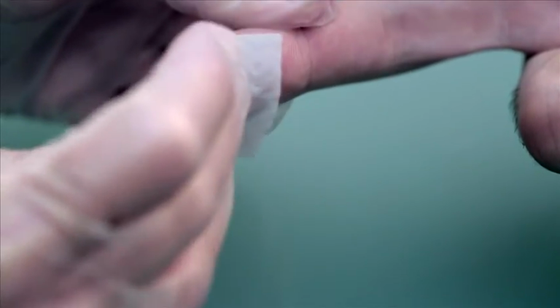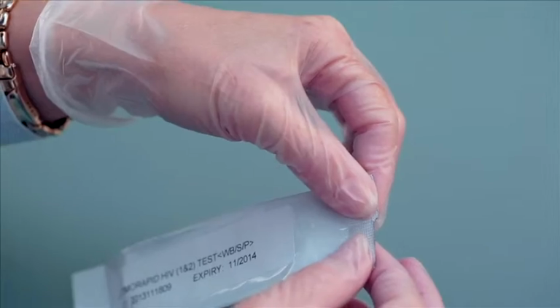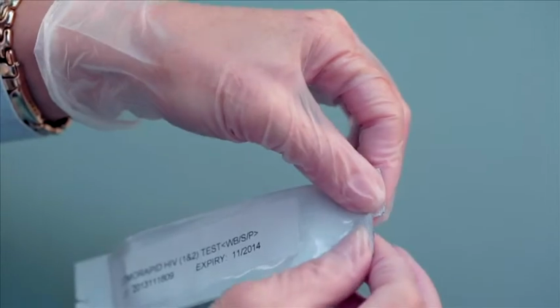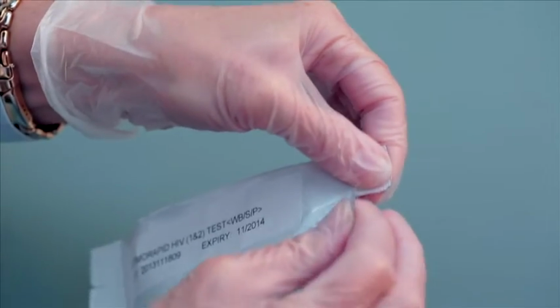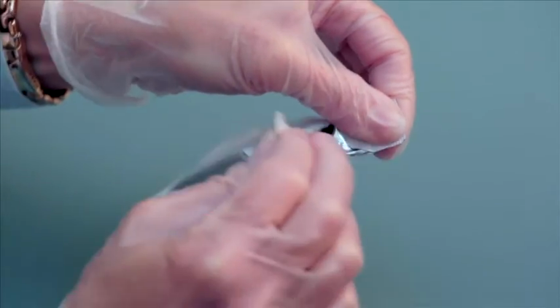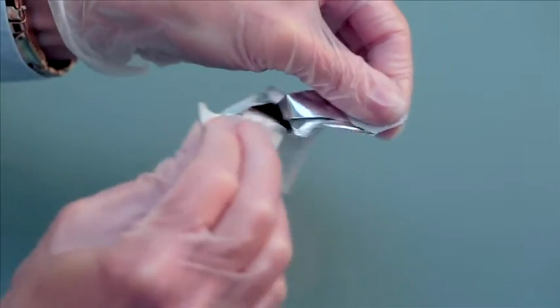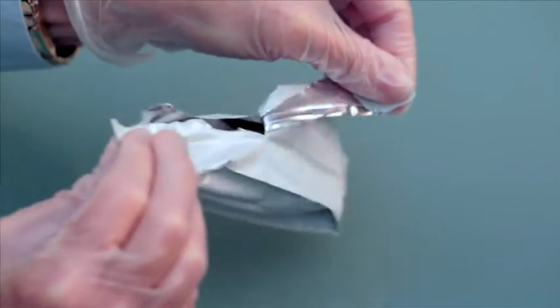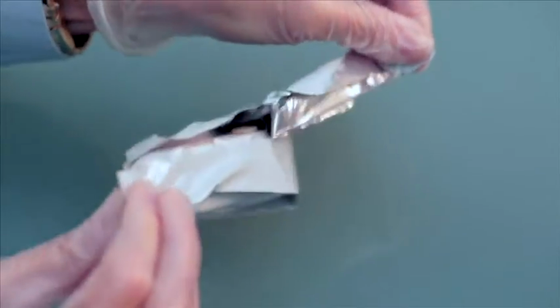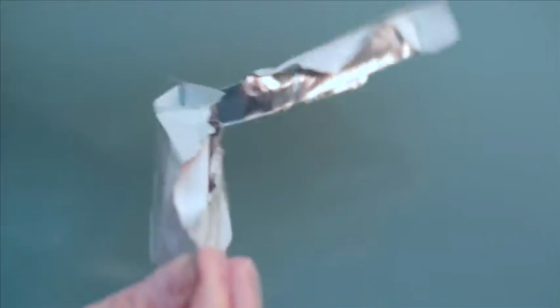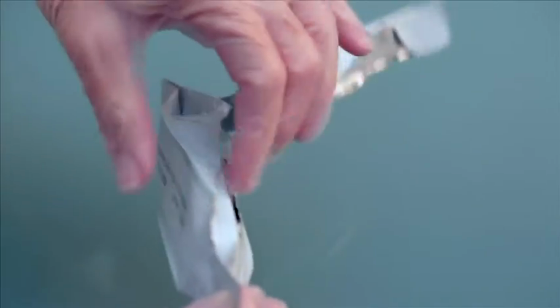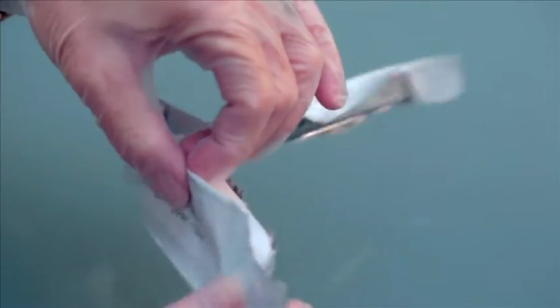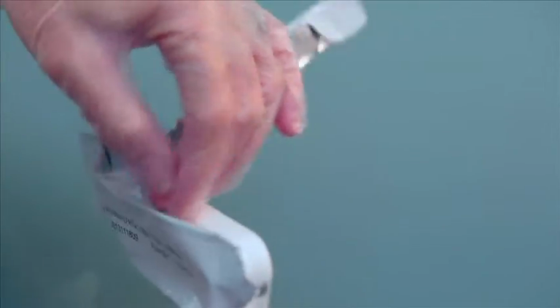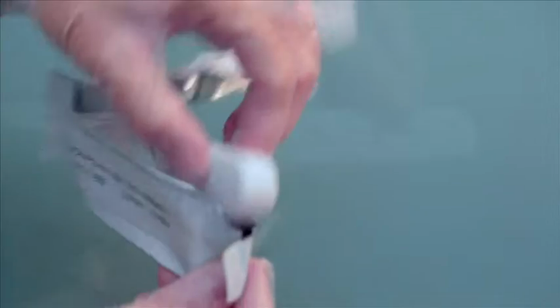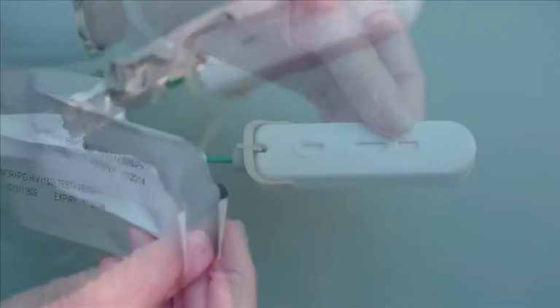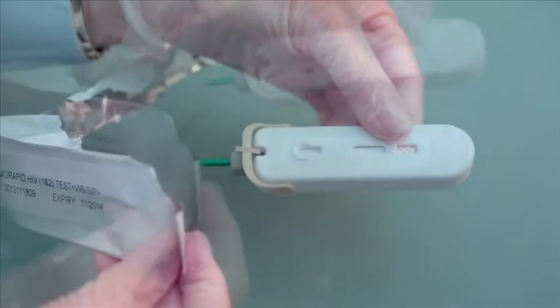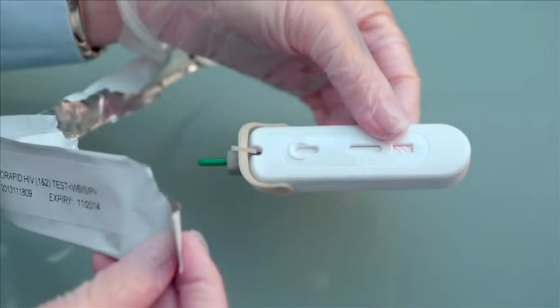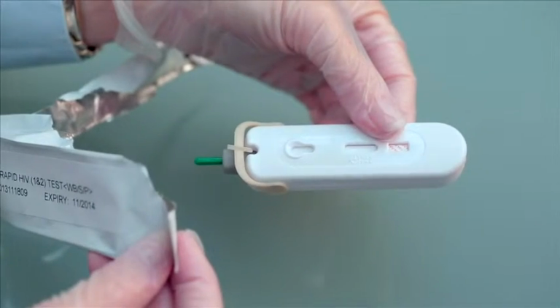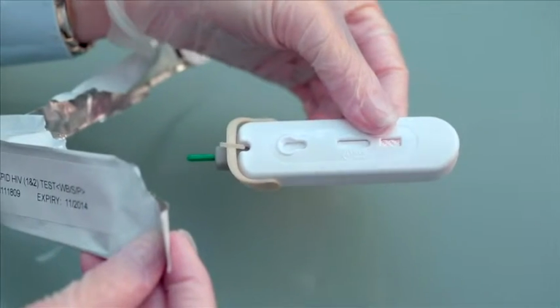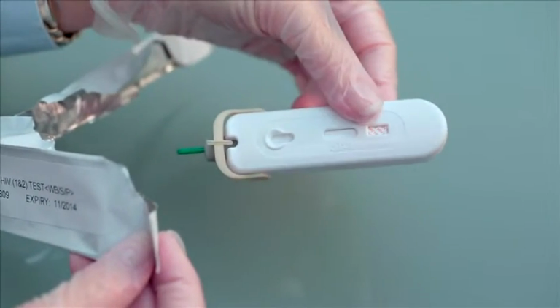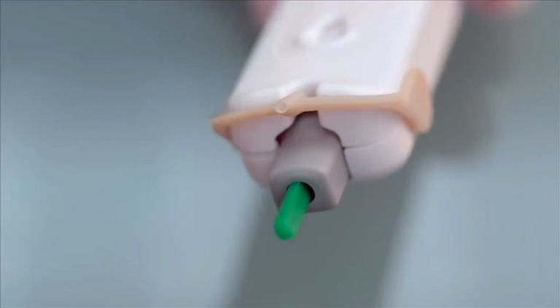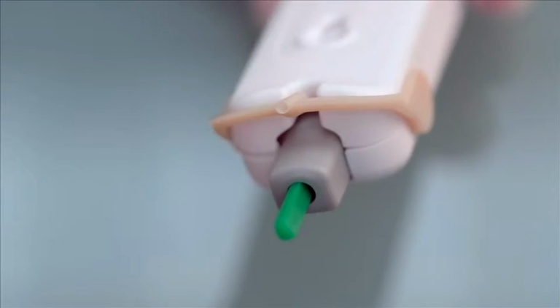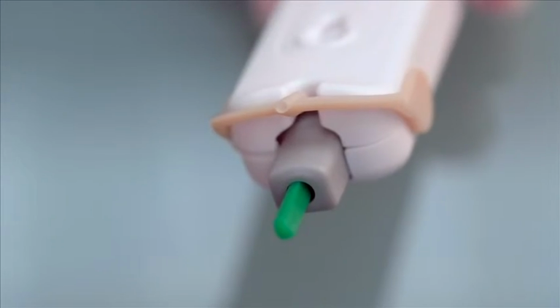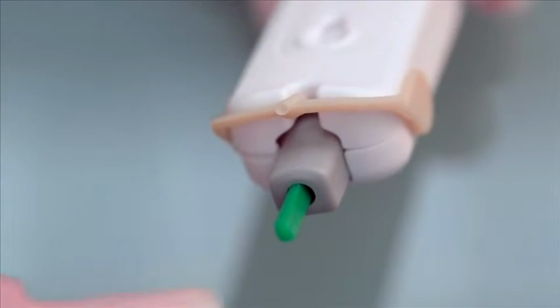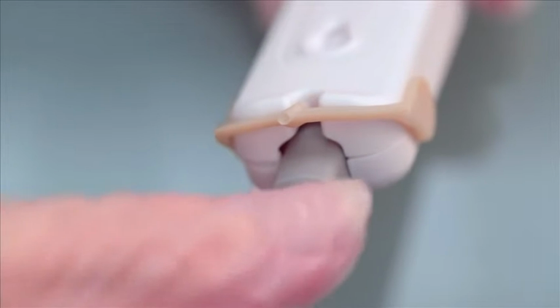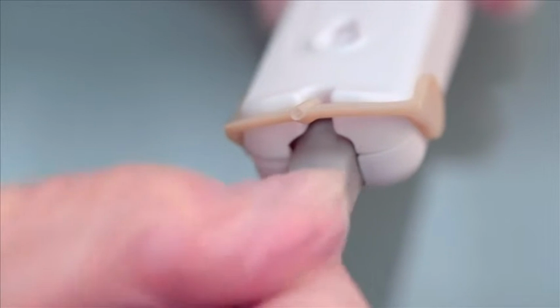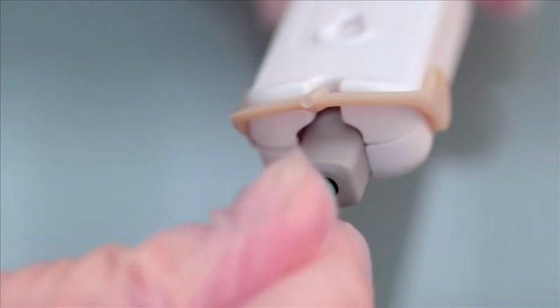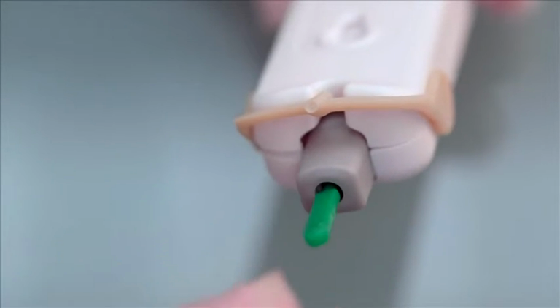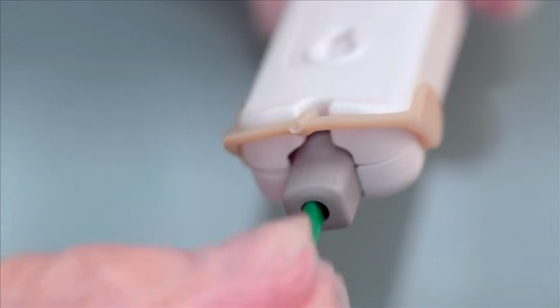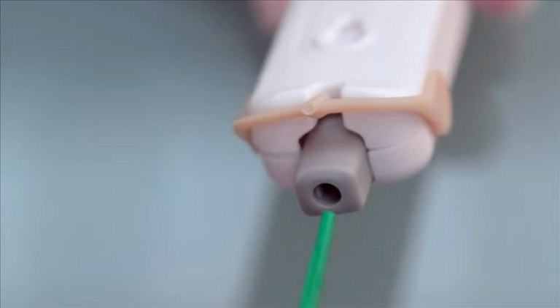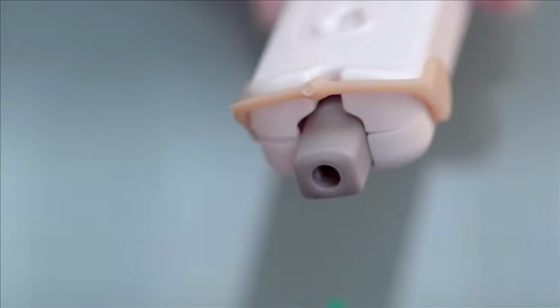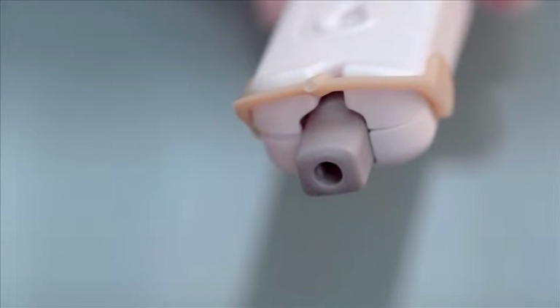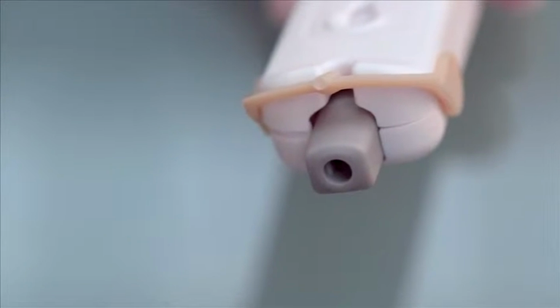While the finger is air drying, tear open the foil pouch and remove the Atomo Rapid device. Twist the green sterility tab 90 degrees, then pull the green tab out. The tab can be discarded.